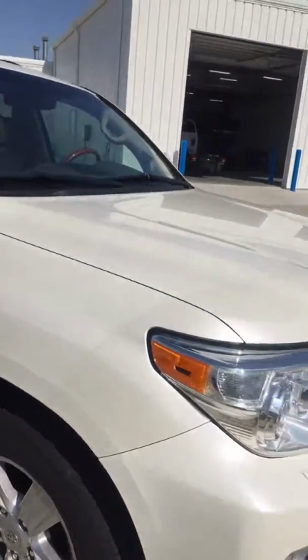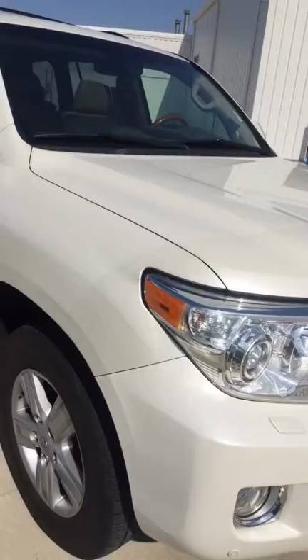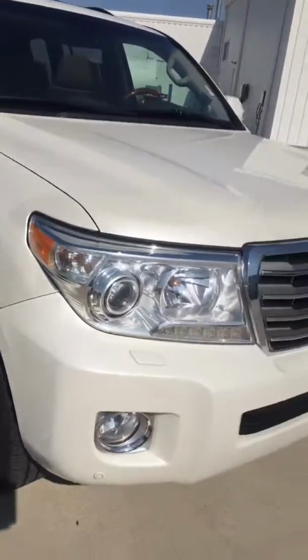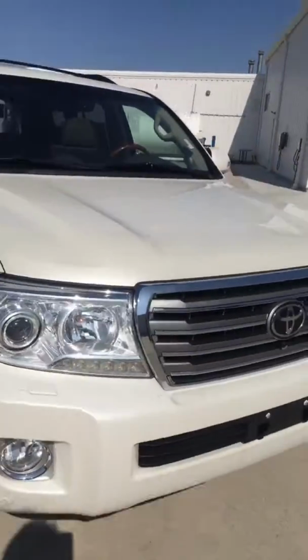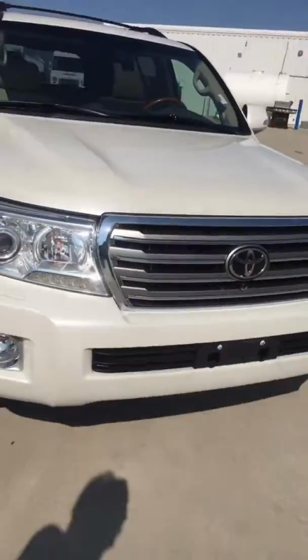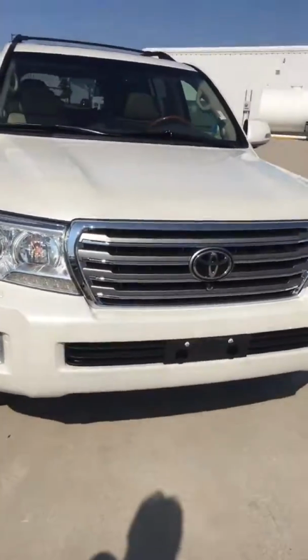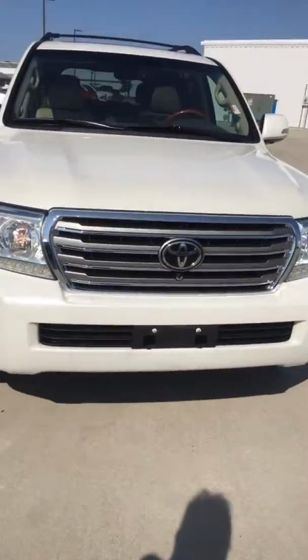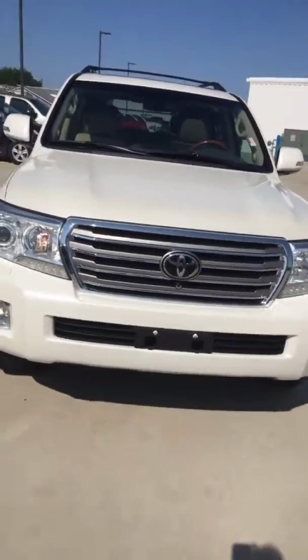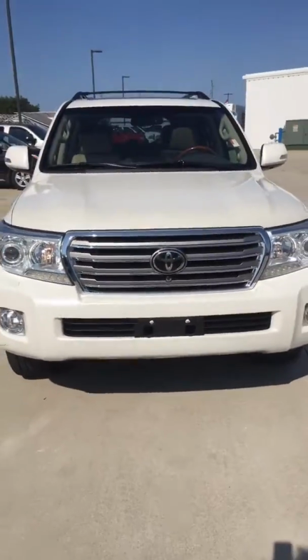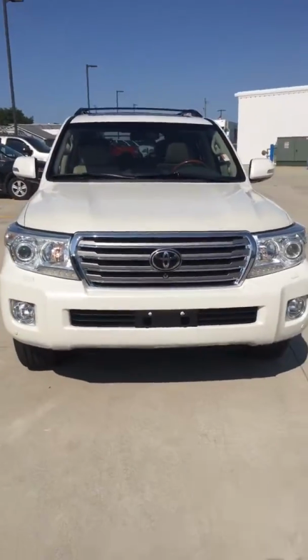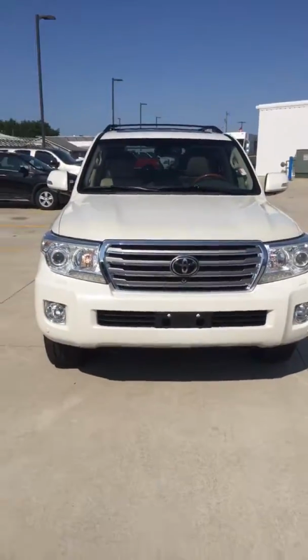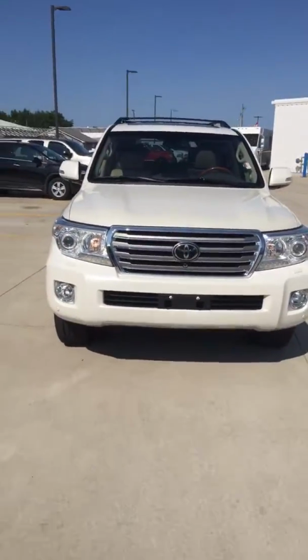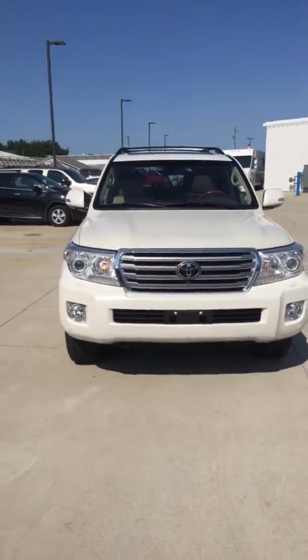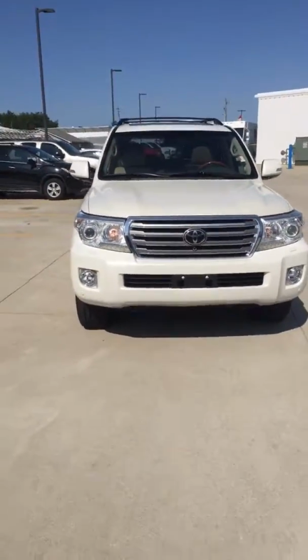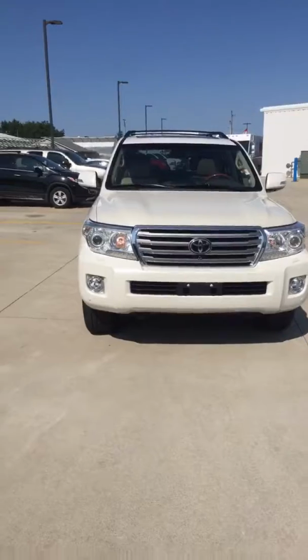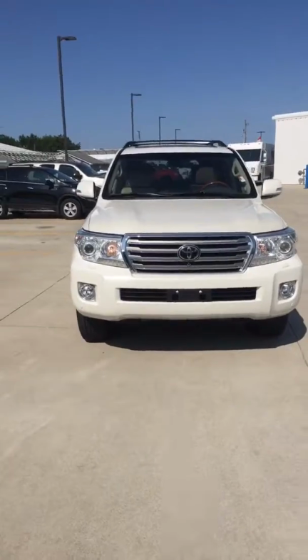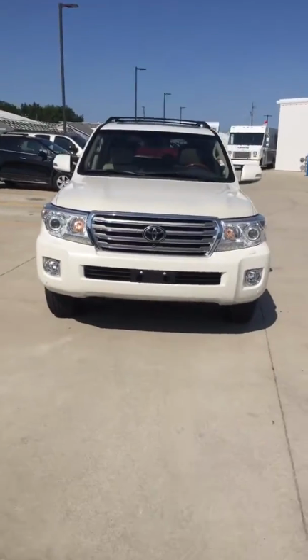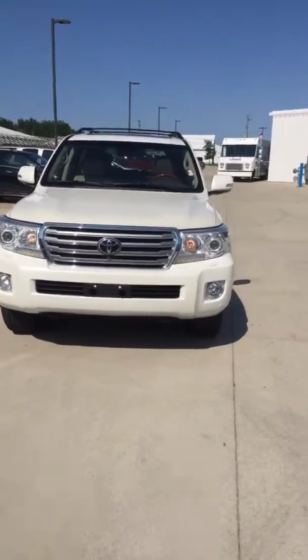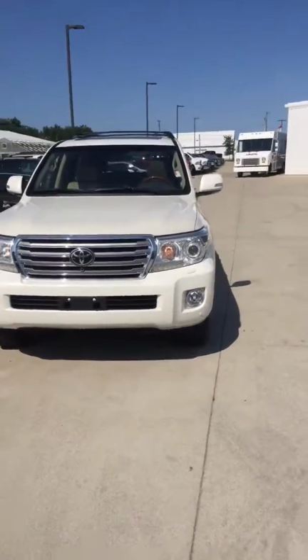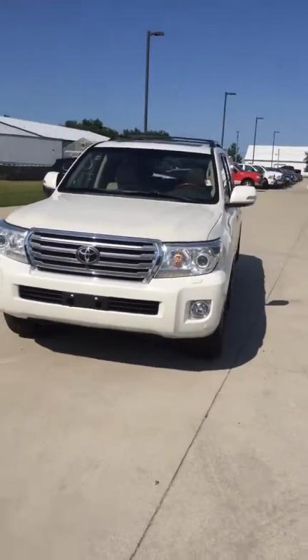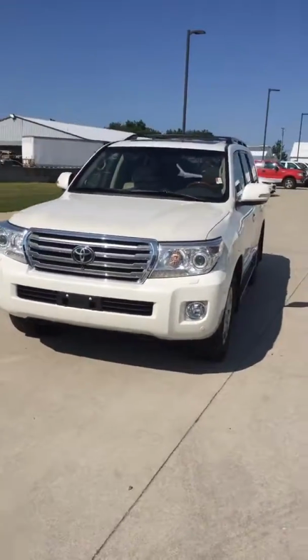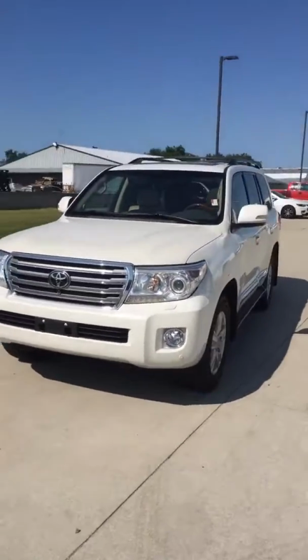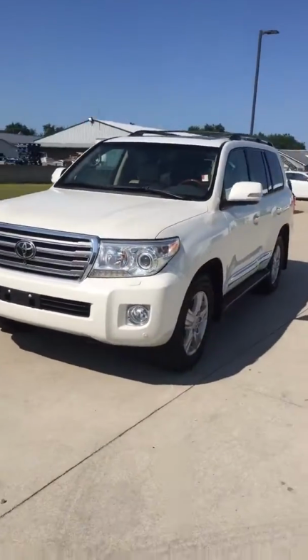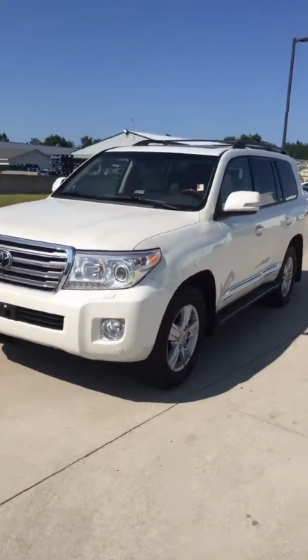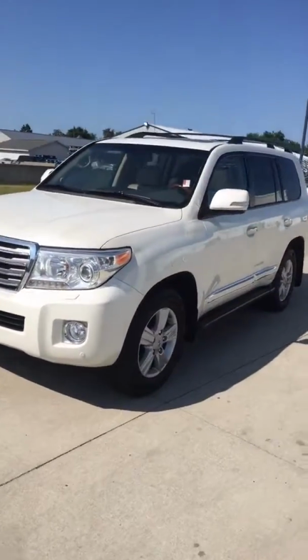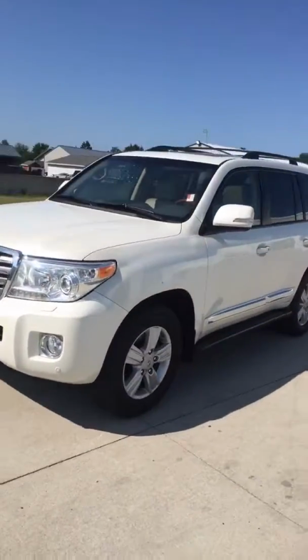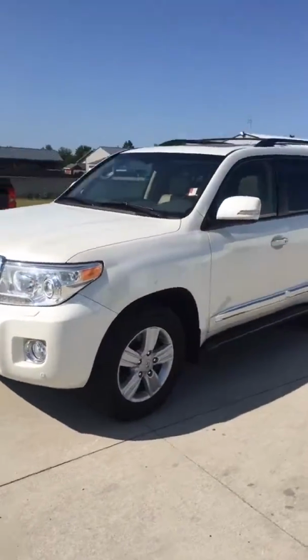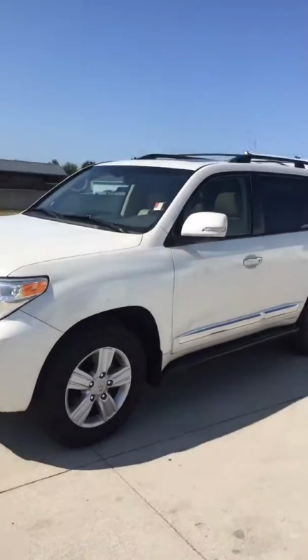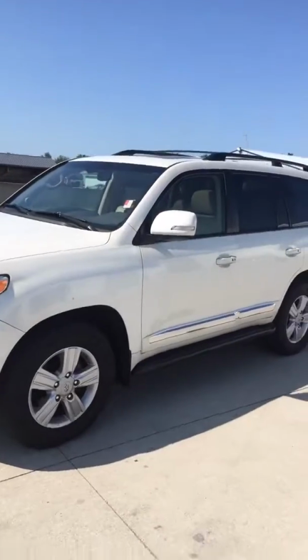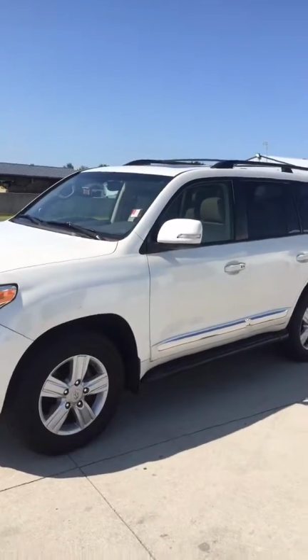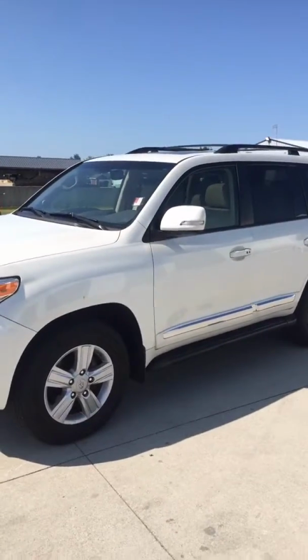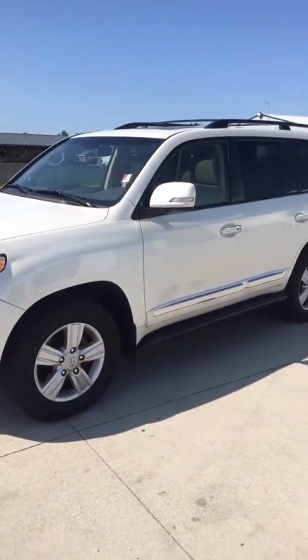Very nice vehicle all in all. This is at Steichman Chevrolet in Paulding, Ohio. Come on in and check it out.